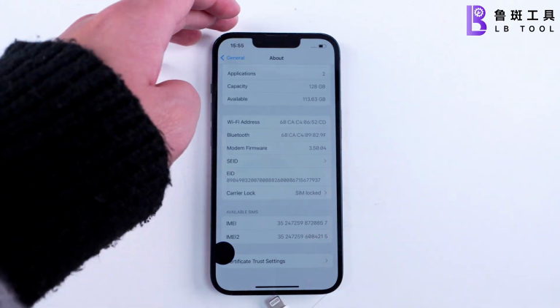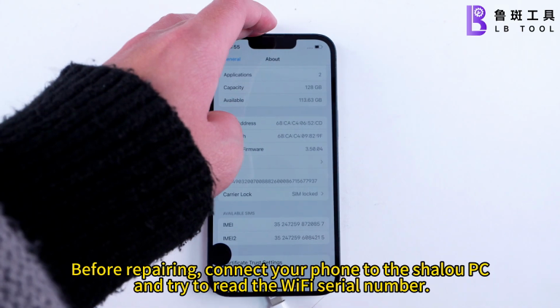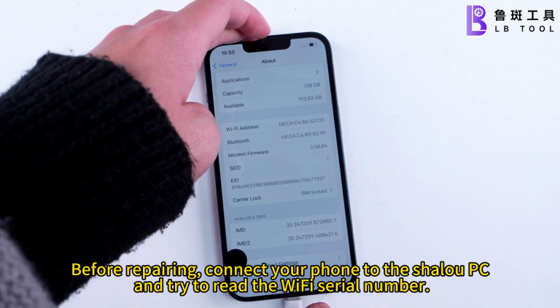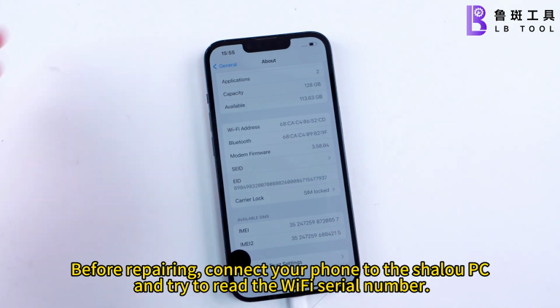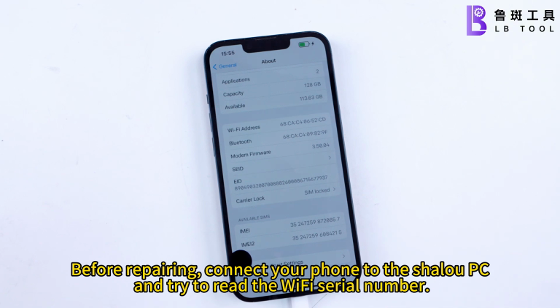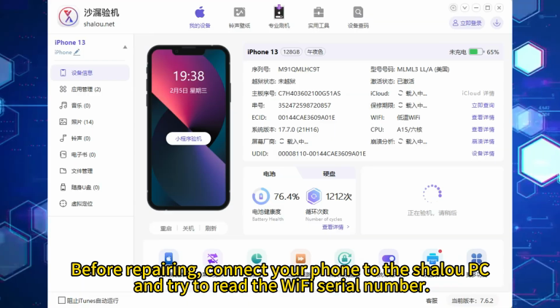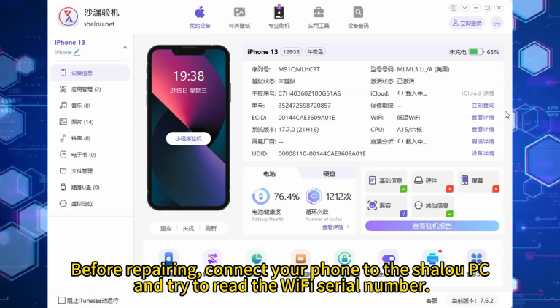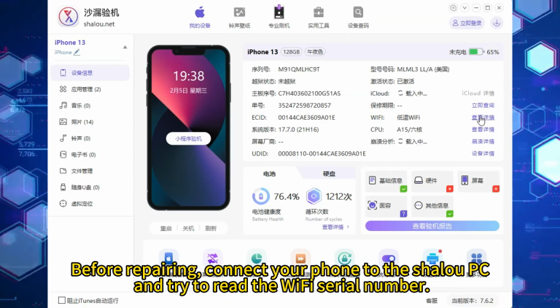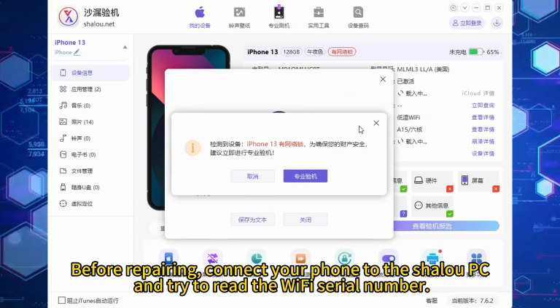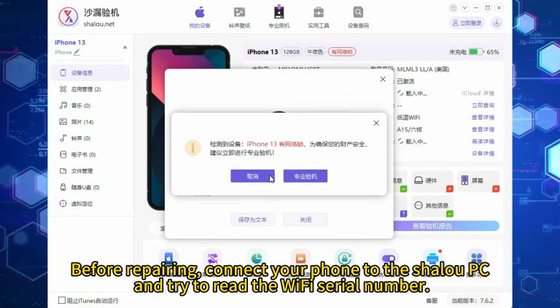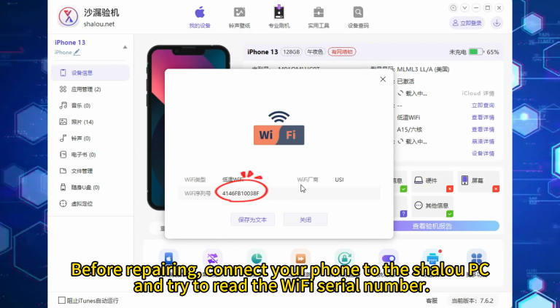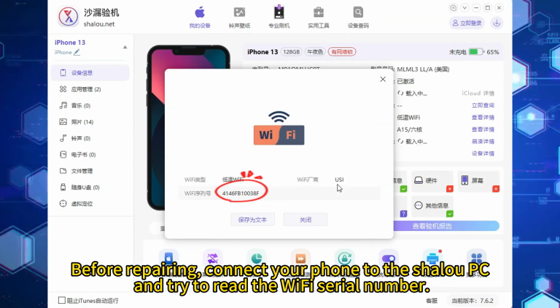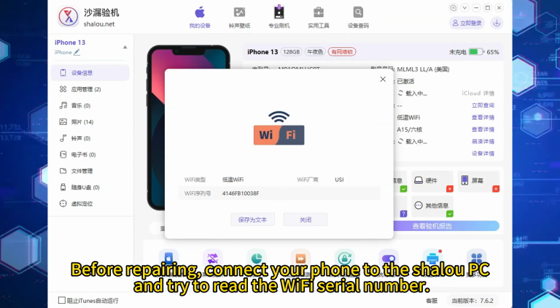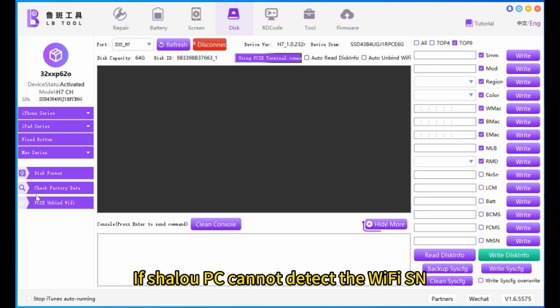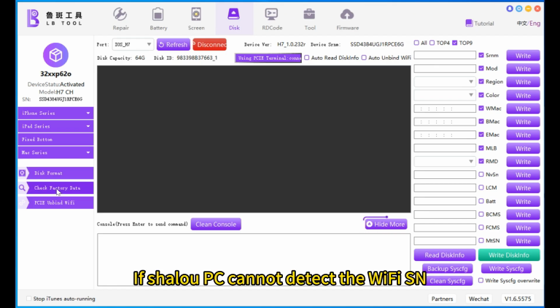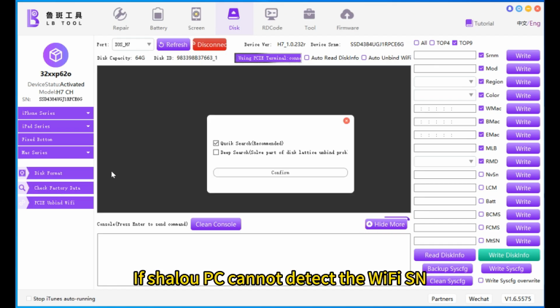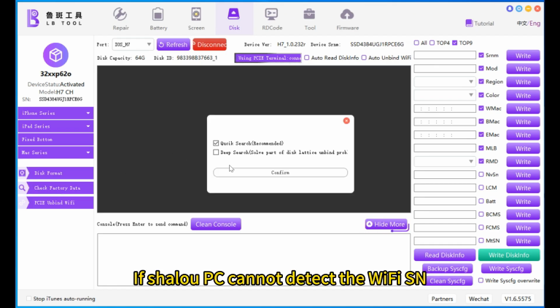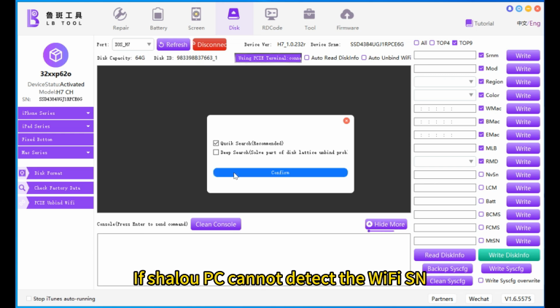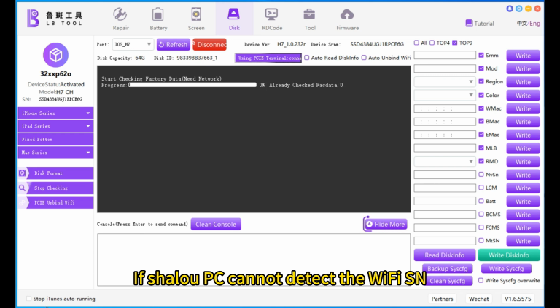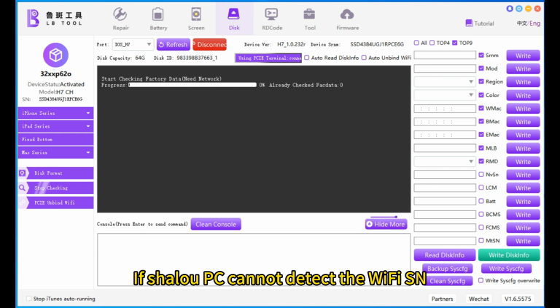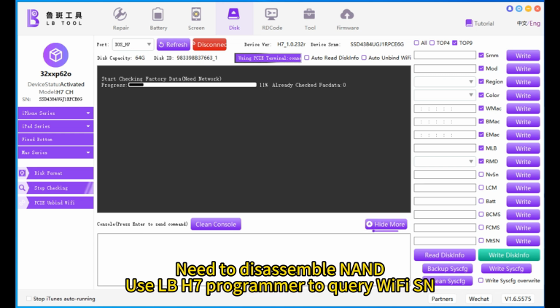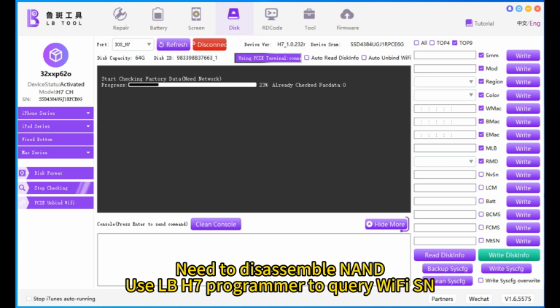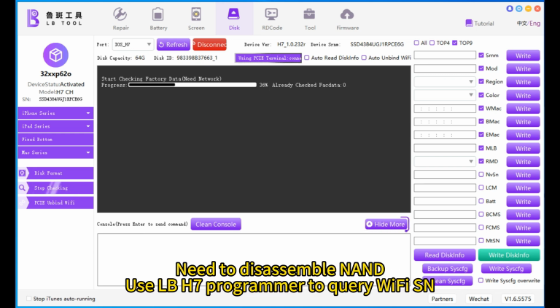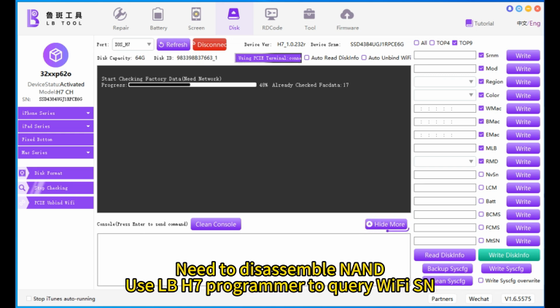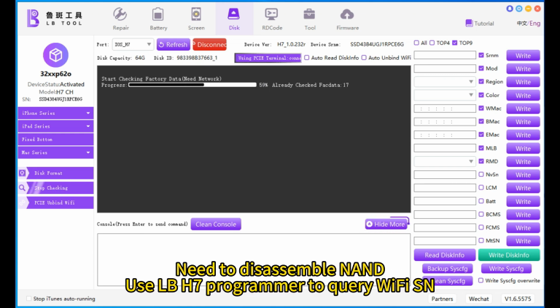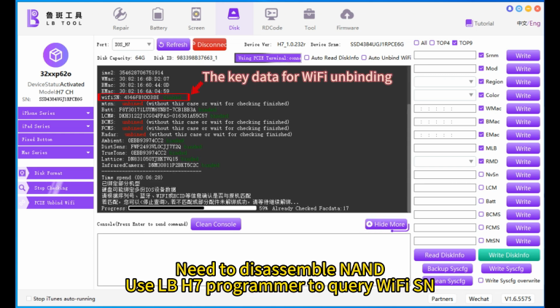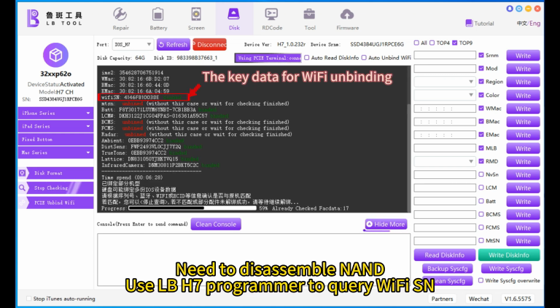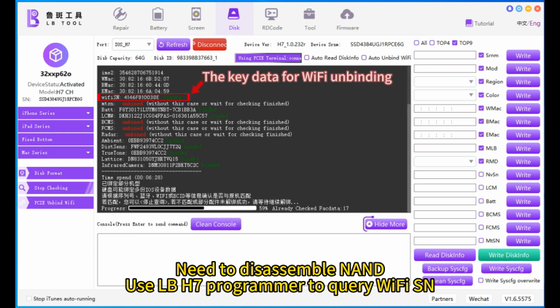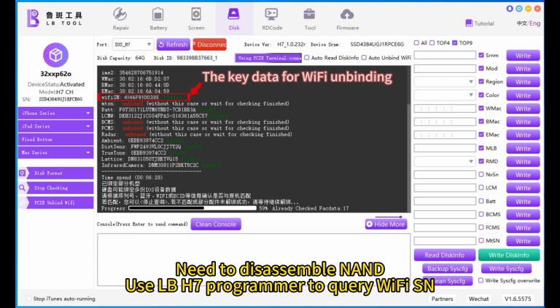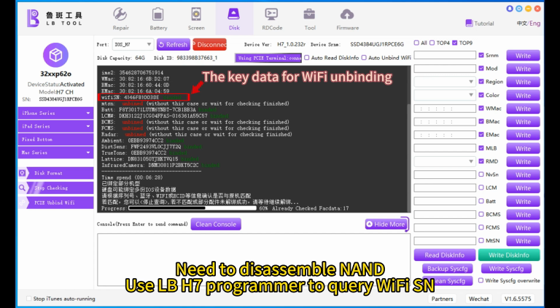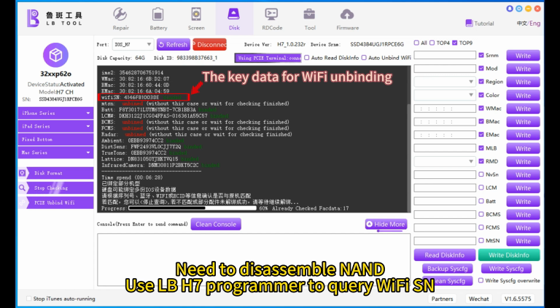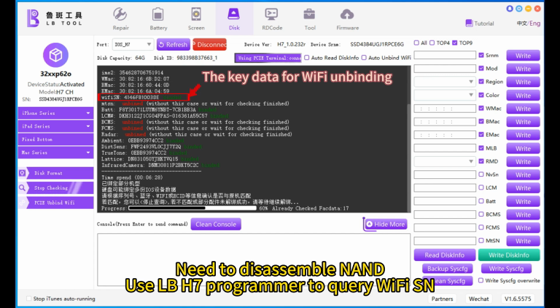Before repairing, connect your phone to the Shilu PC and try to read the Wi-Fi serial number. If Shilu PC cannot detect the Wi-Fi SIM, you need to disassemble the device and use the Pound-H7 programmer to query the Wi-Fi SIM.